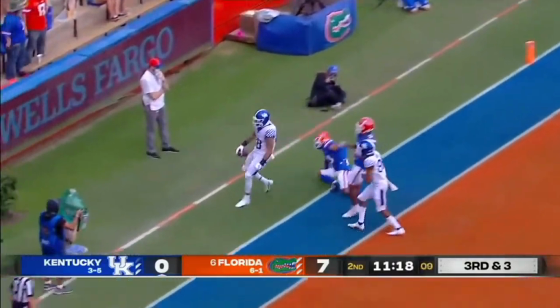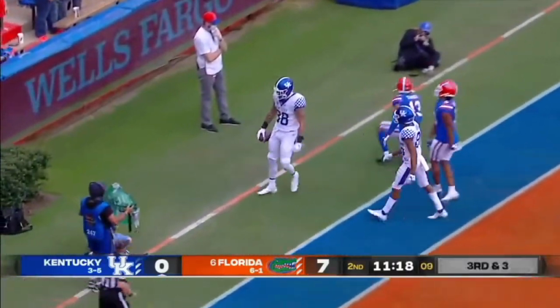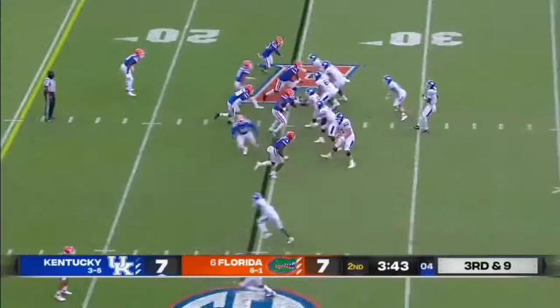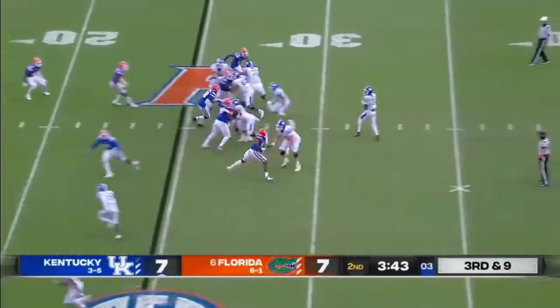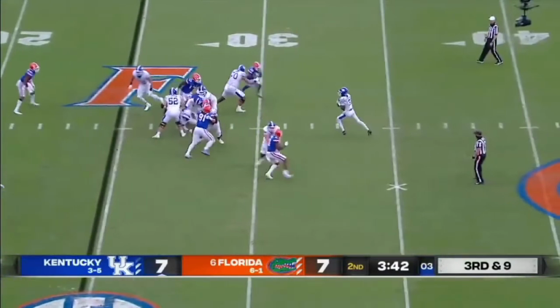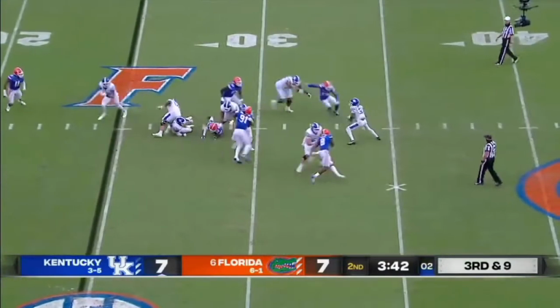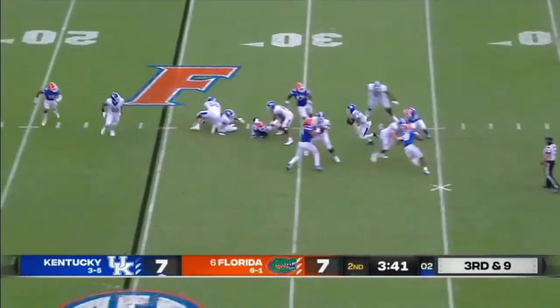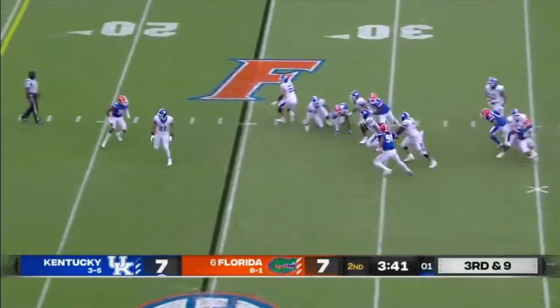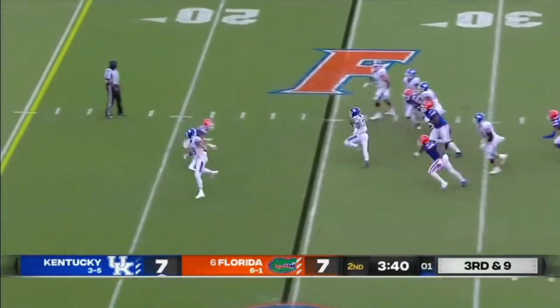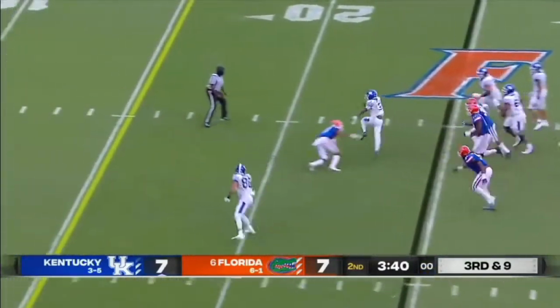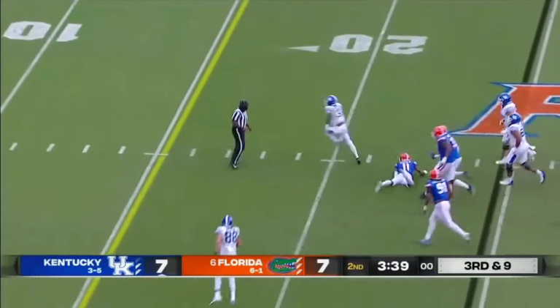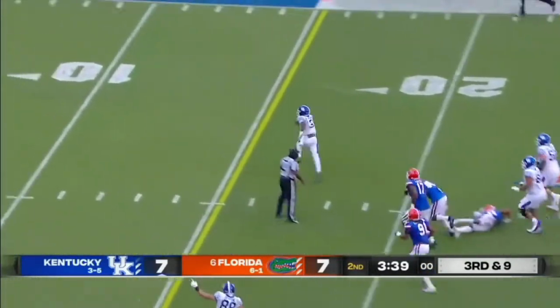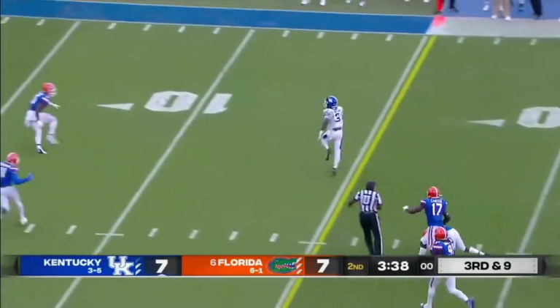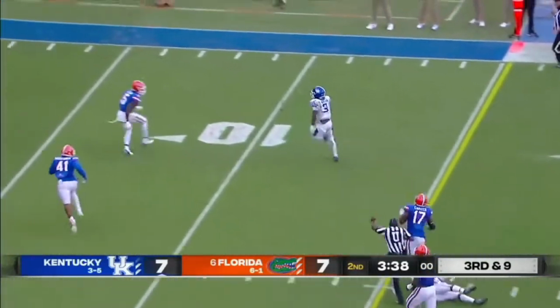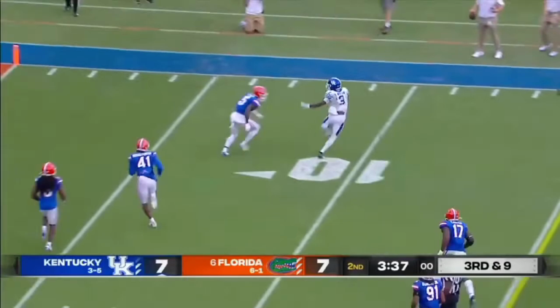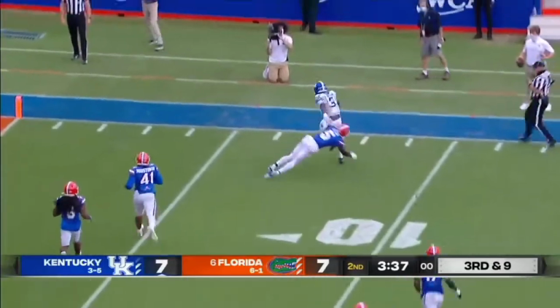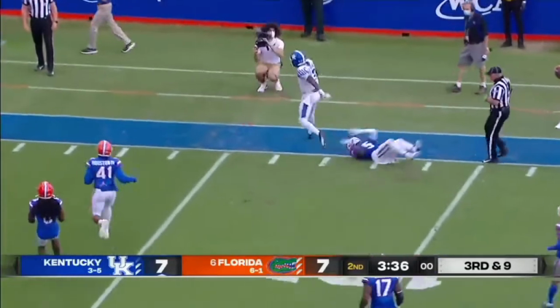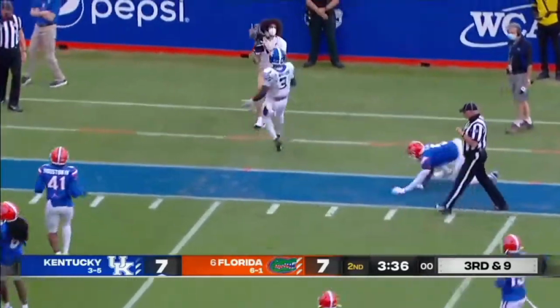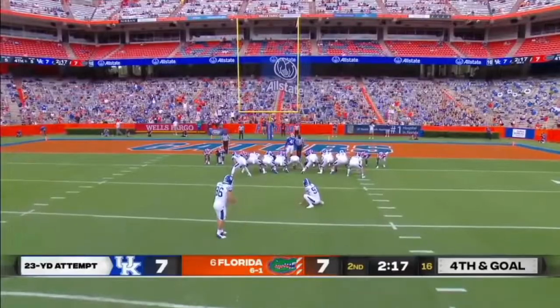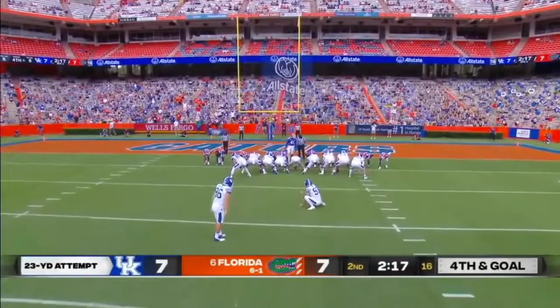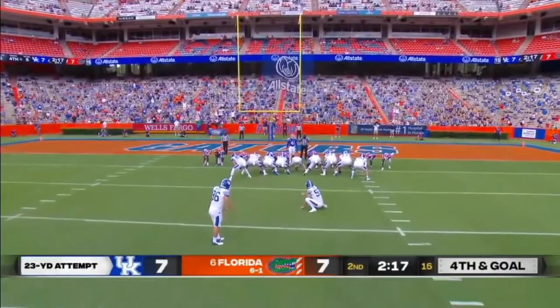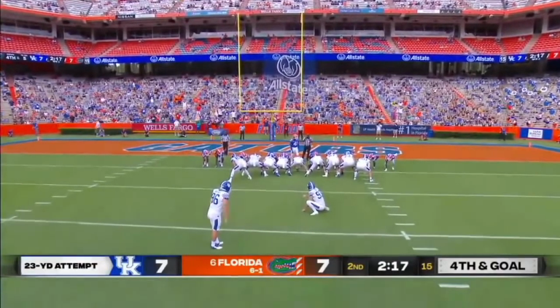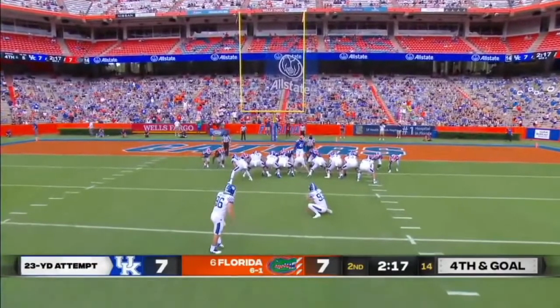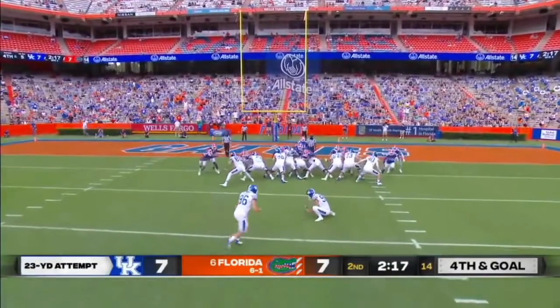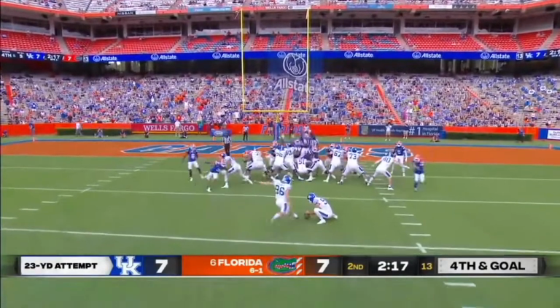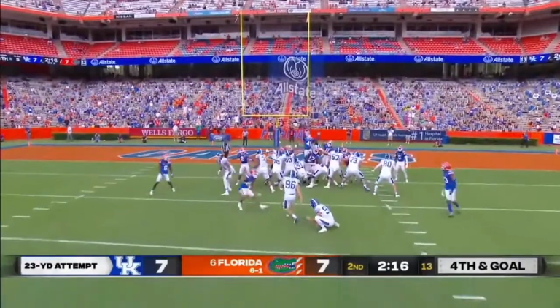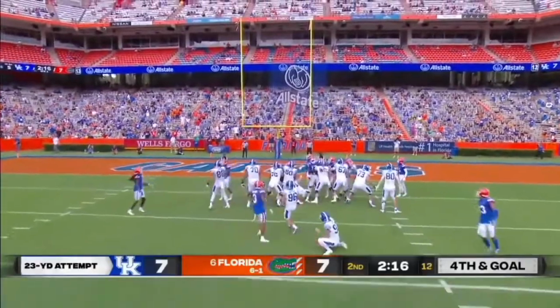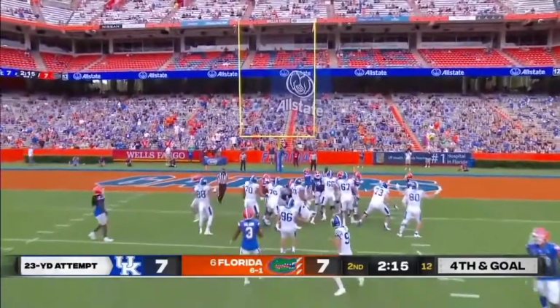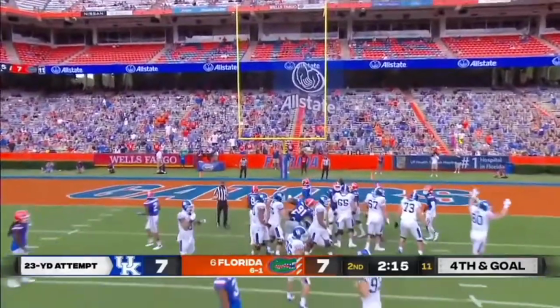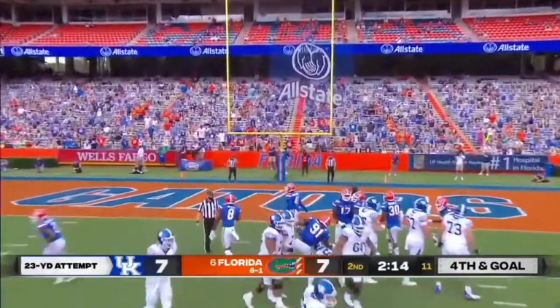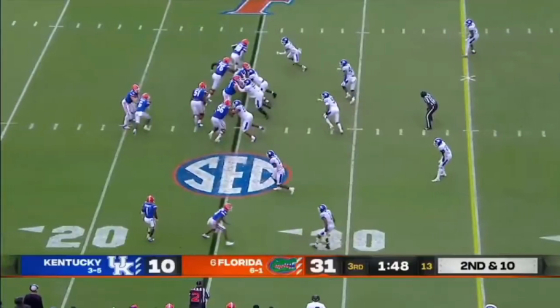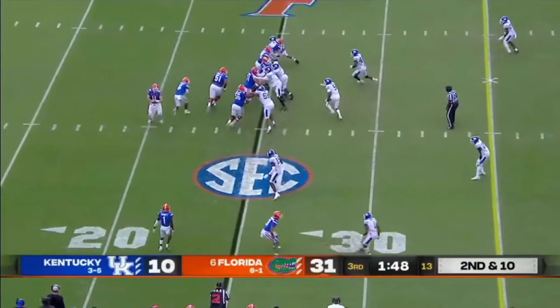Wilson steps up in the pocket and takes off — still on his feet. Wilson on the move, one guy to beat, pushed out. A little chip shot here coming up — and he knocks it through.